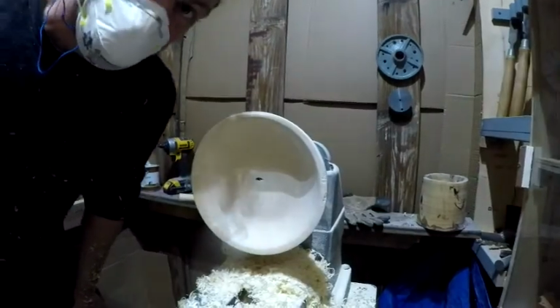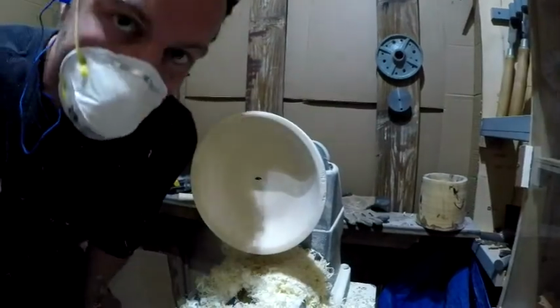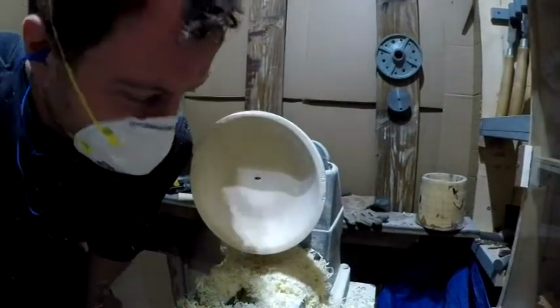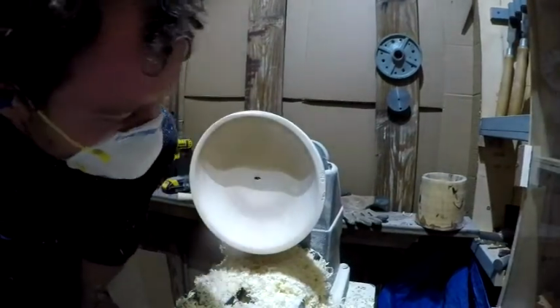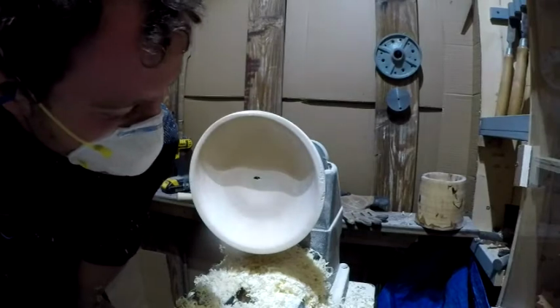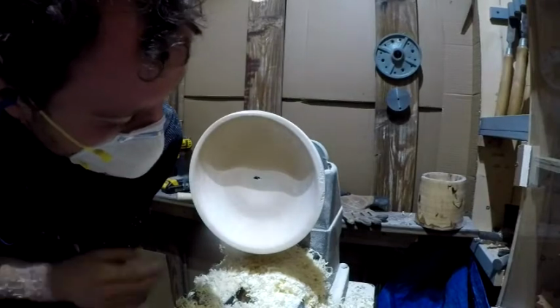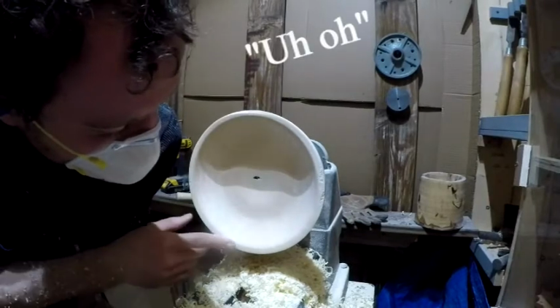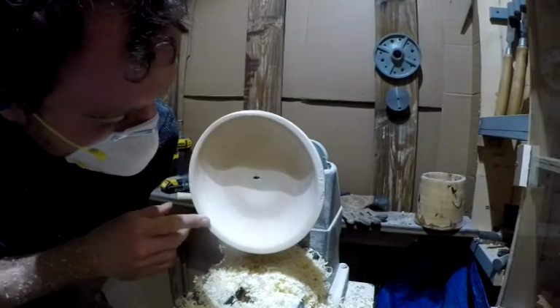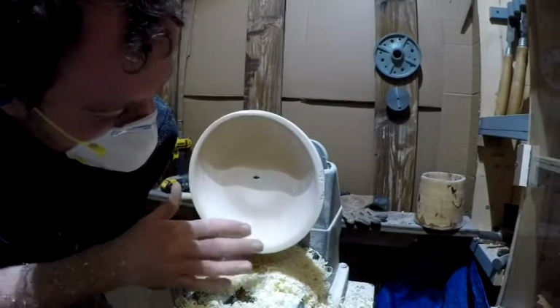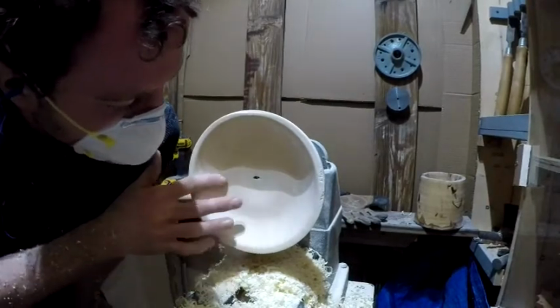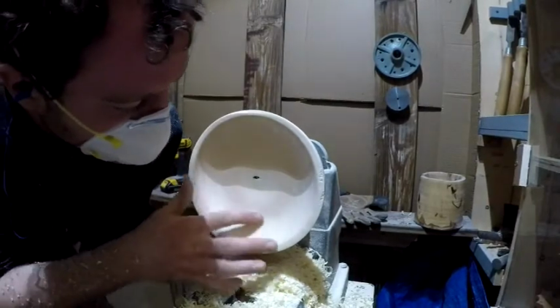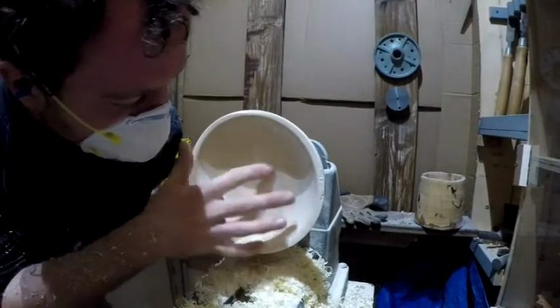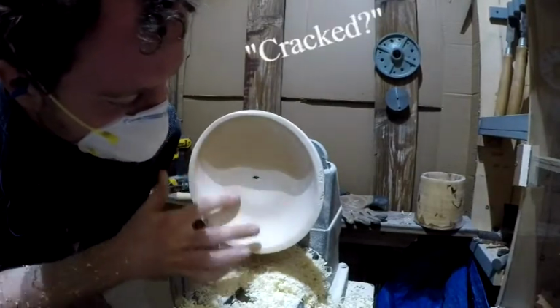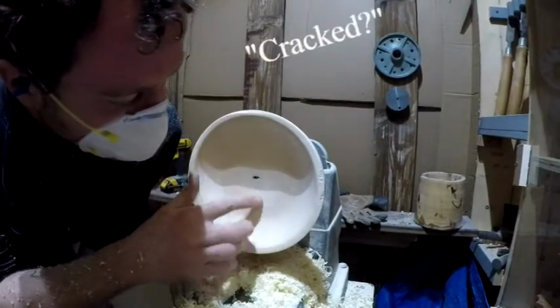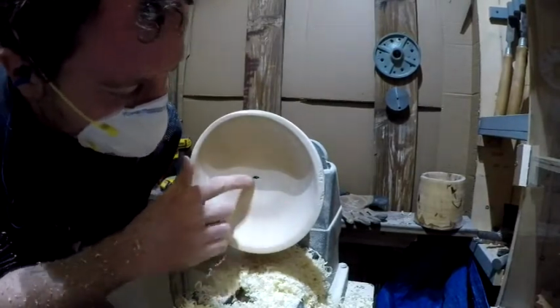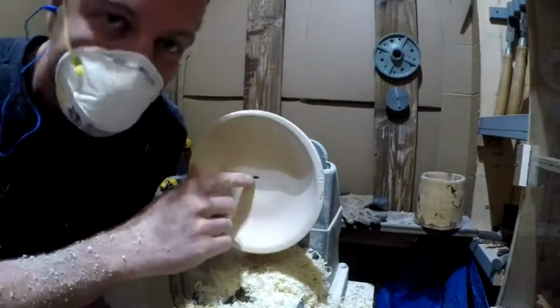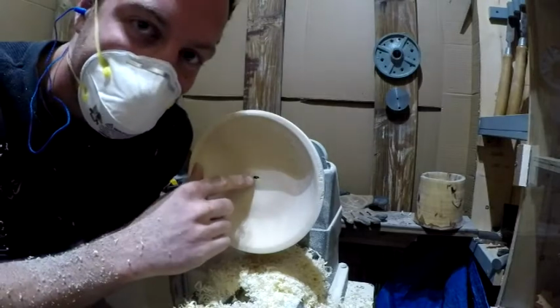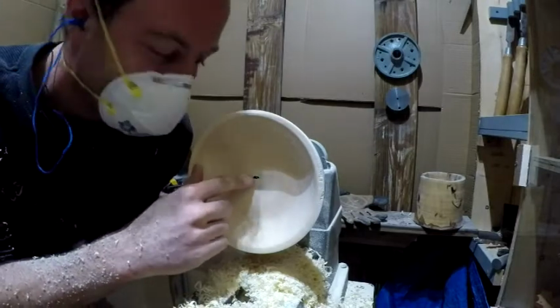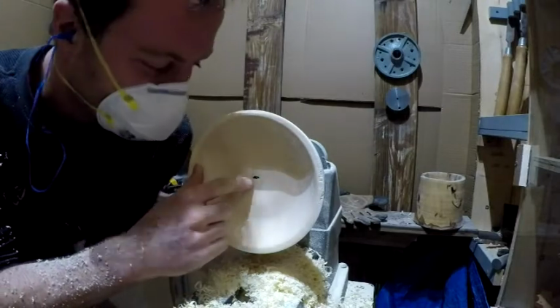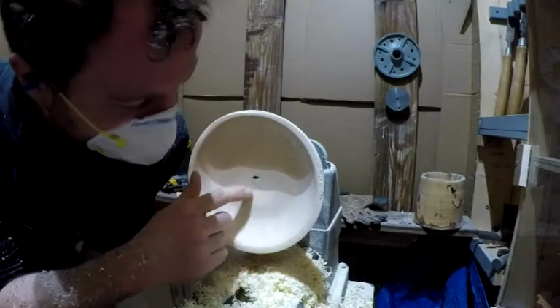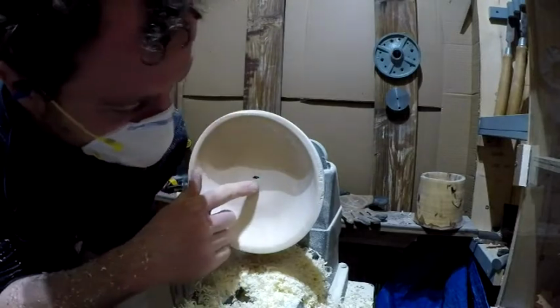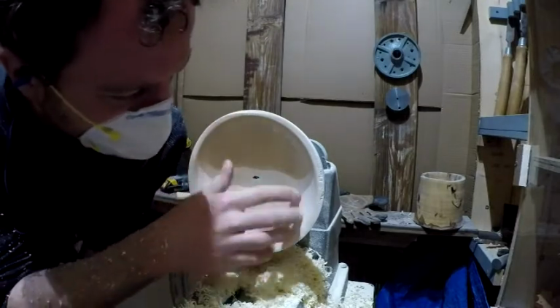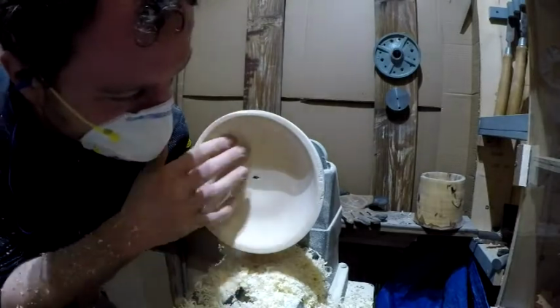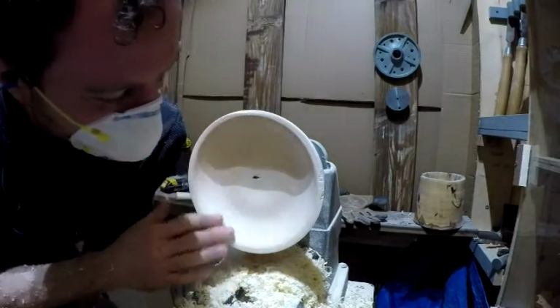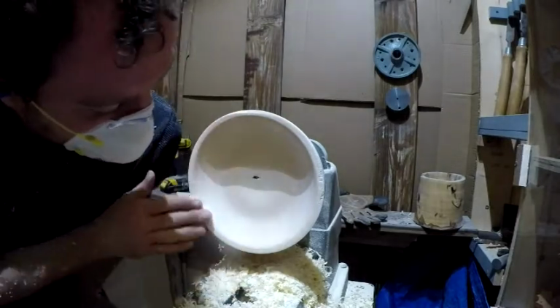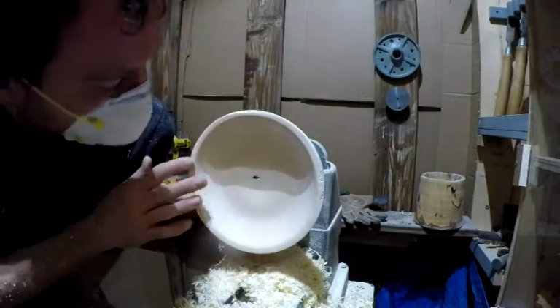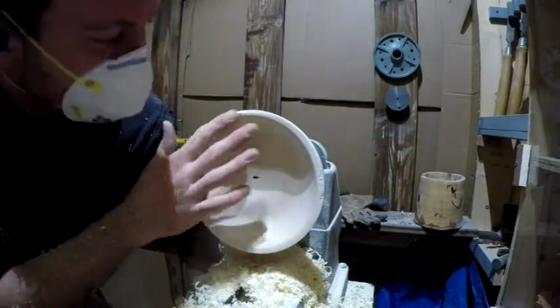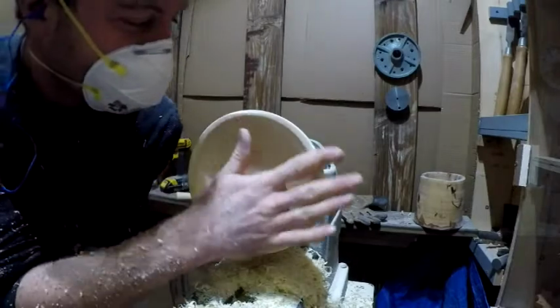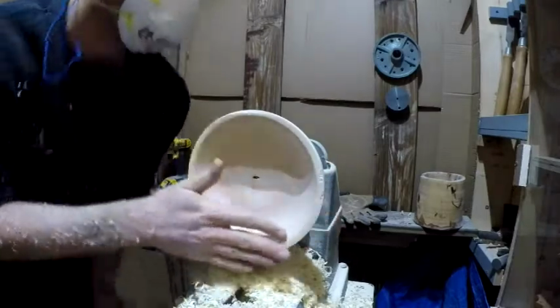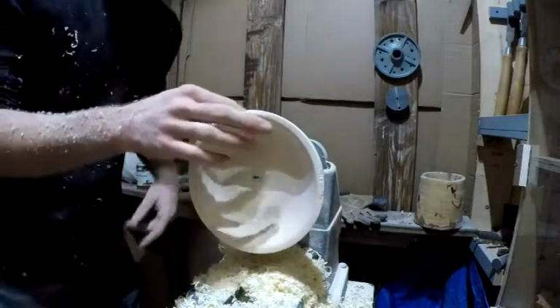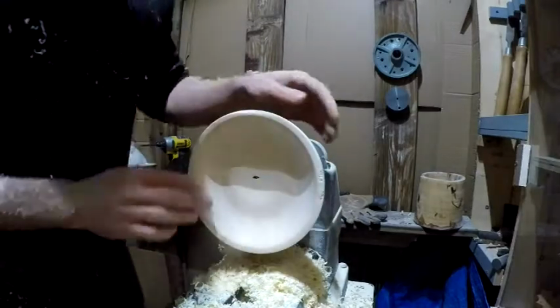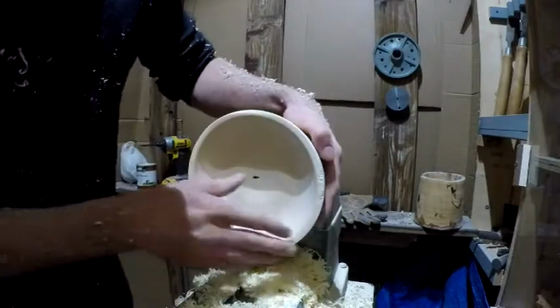I got a little cocky and tried to go deeper, and sure enough I found where you could no longer go any deeper. Besides that, it's the smoothest bowl I've ever made.